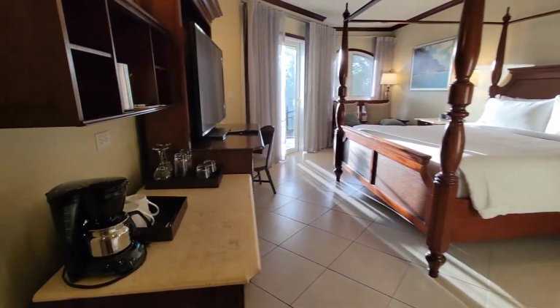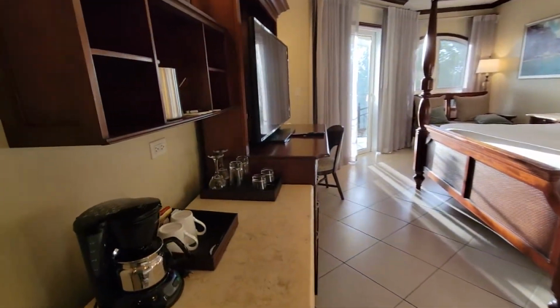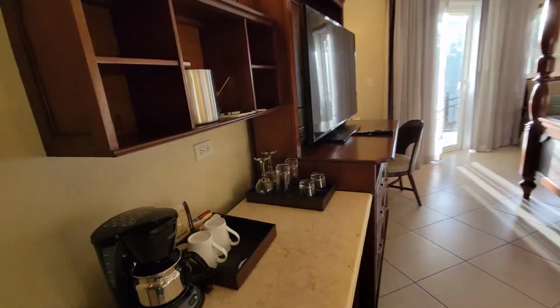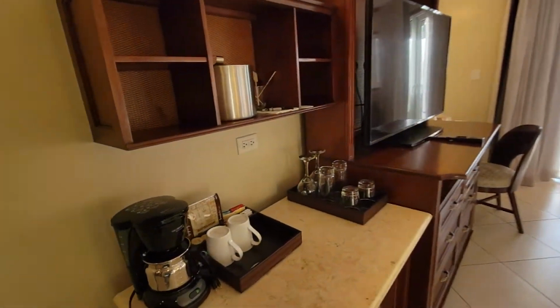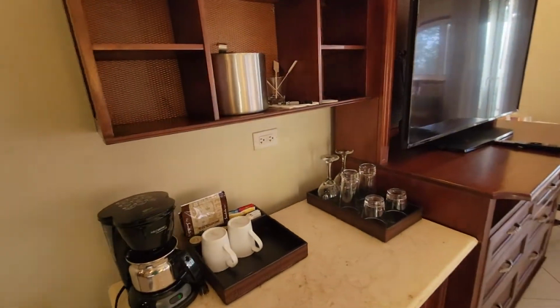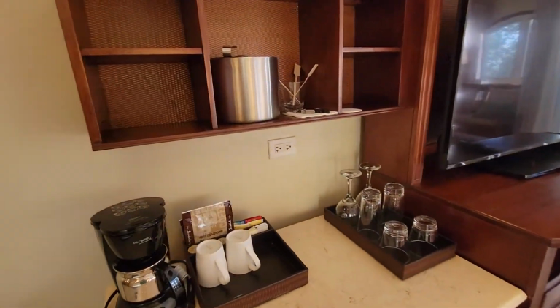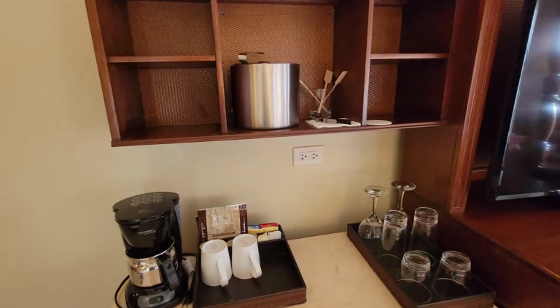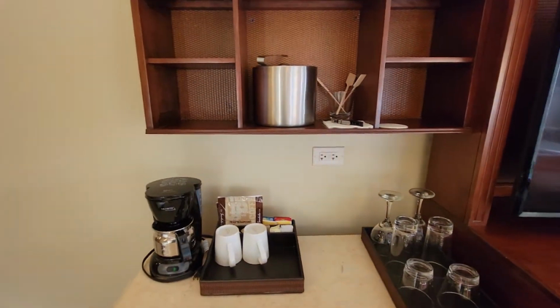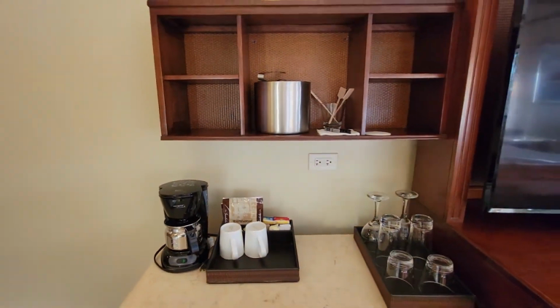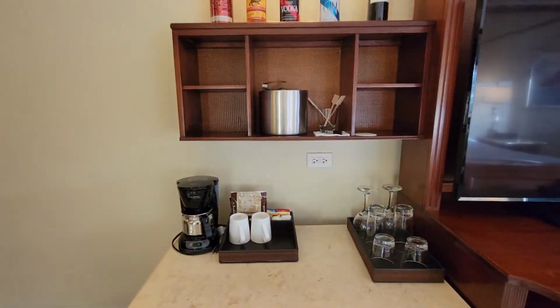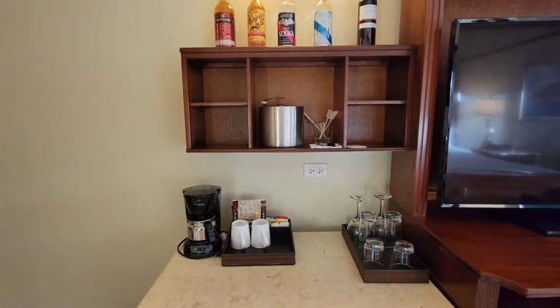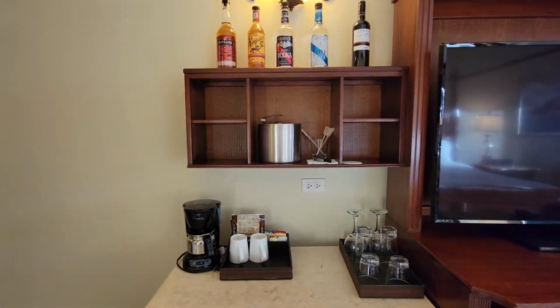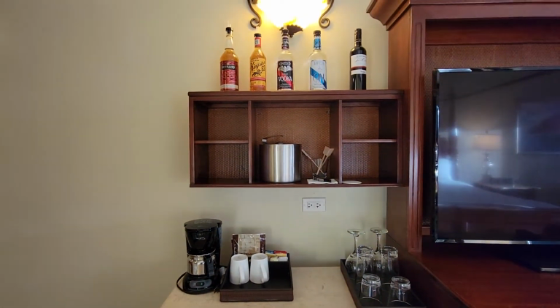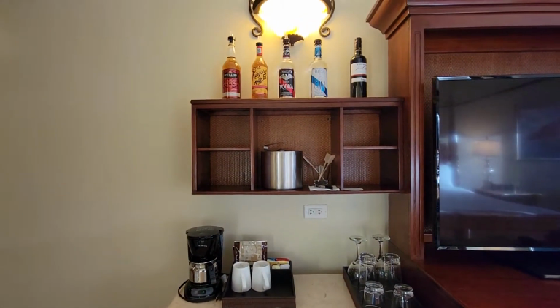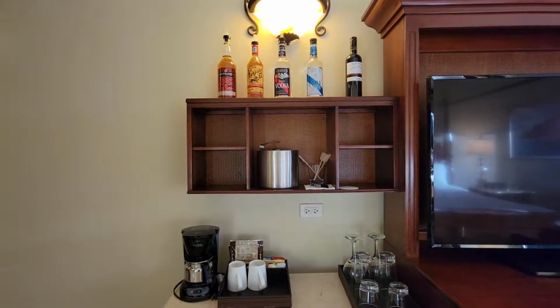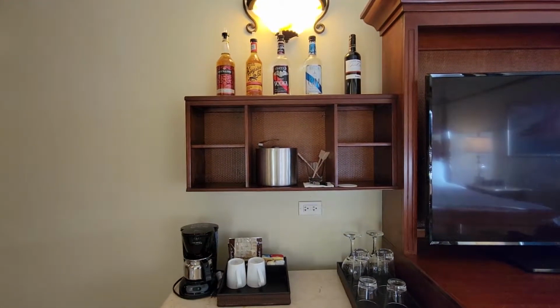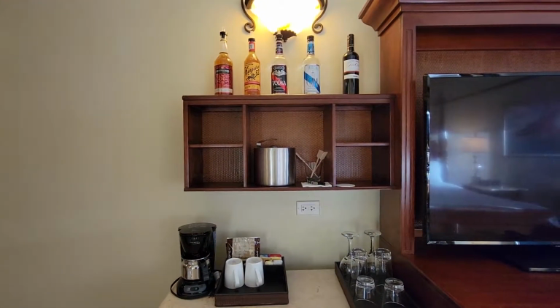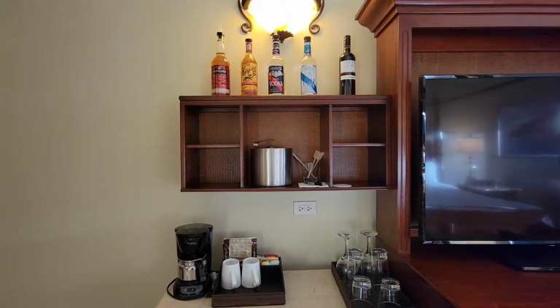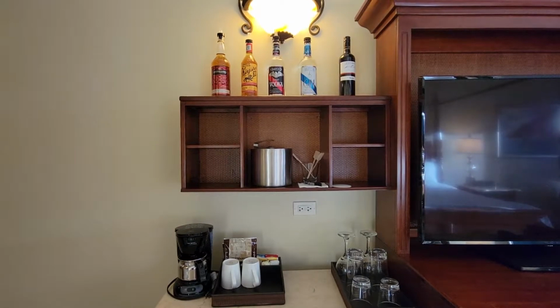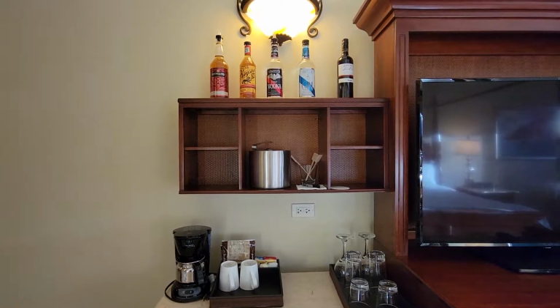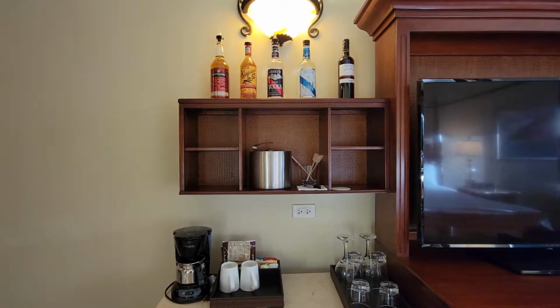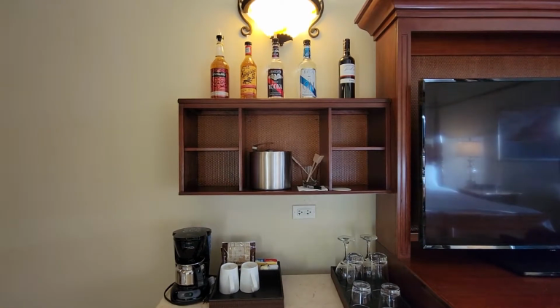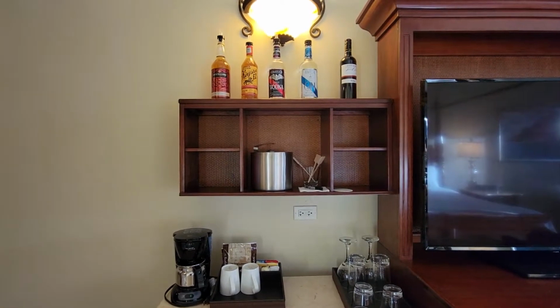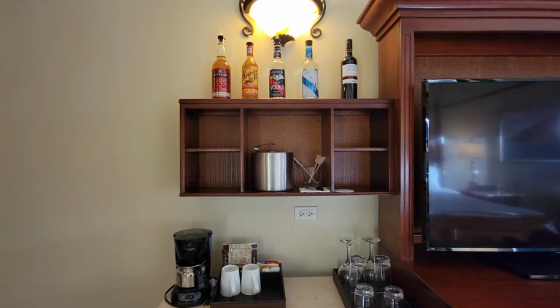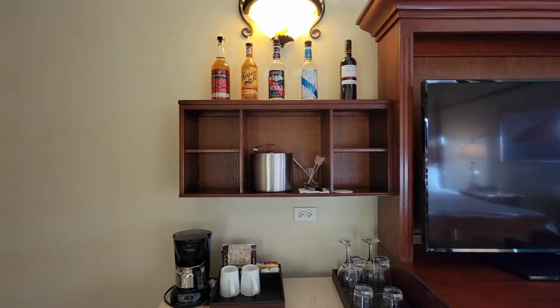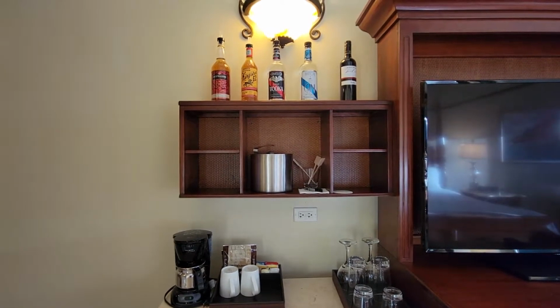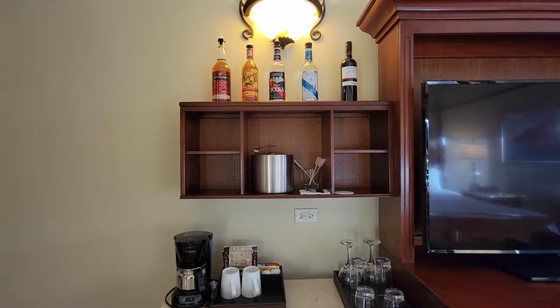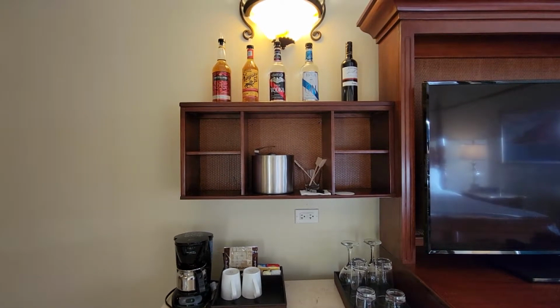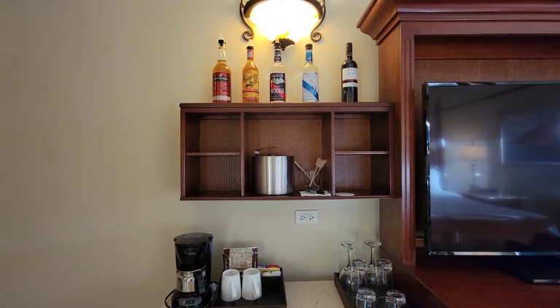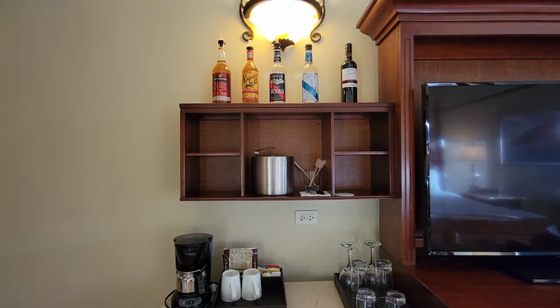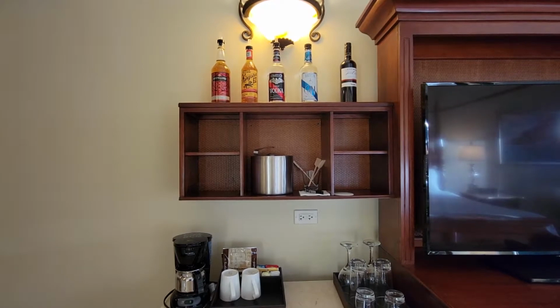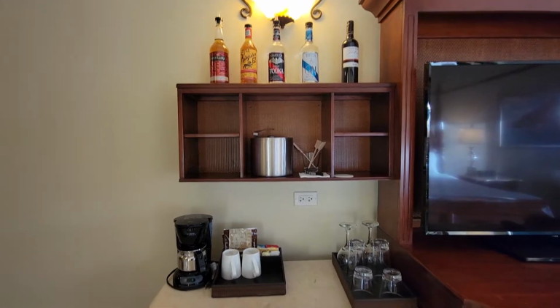To the left, this is a club-level room, so drinks are included. You can see the liquor on top: there is a whiskey, a rum, a vodka, a gin, and a bottle of red wine.